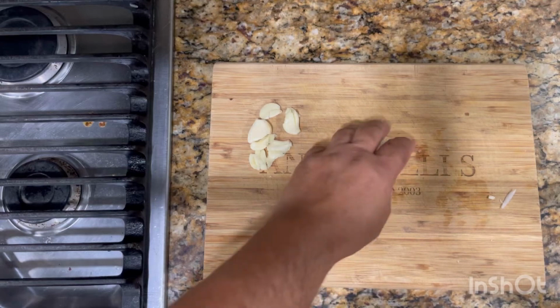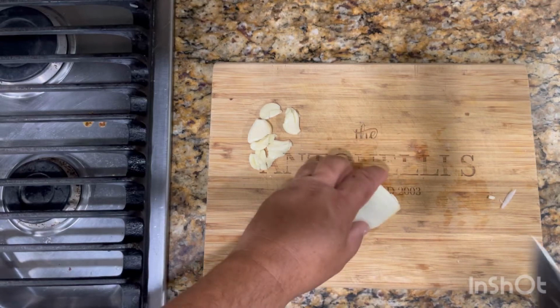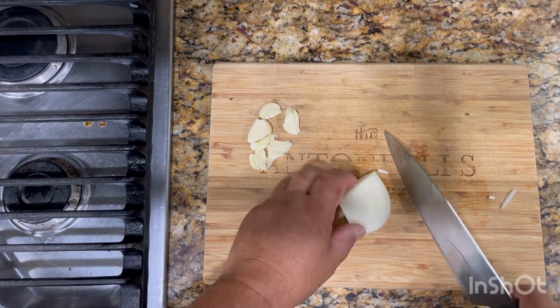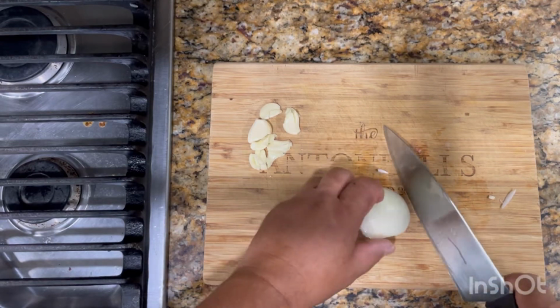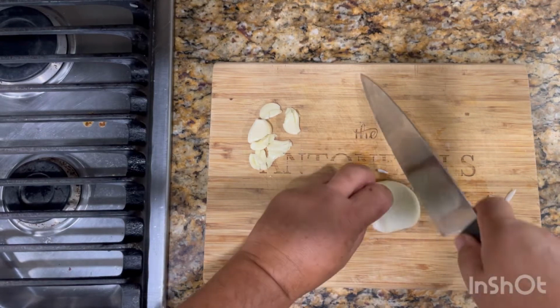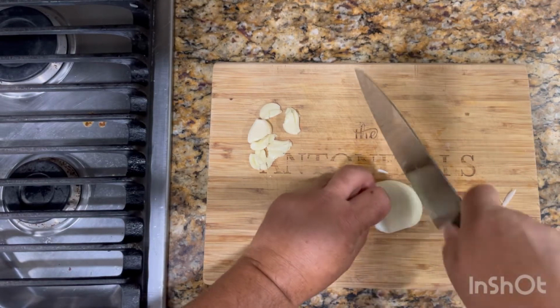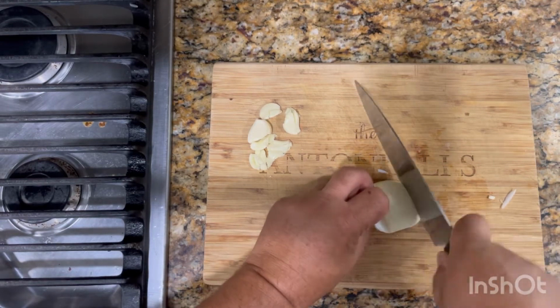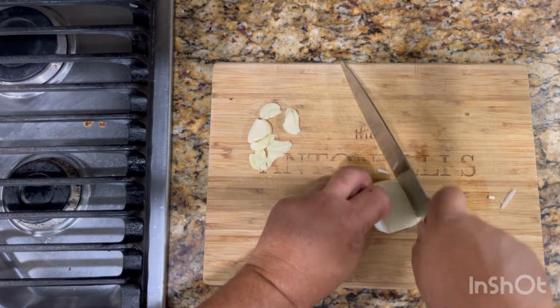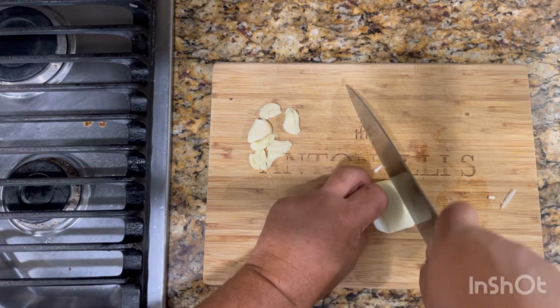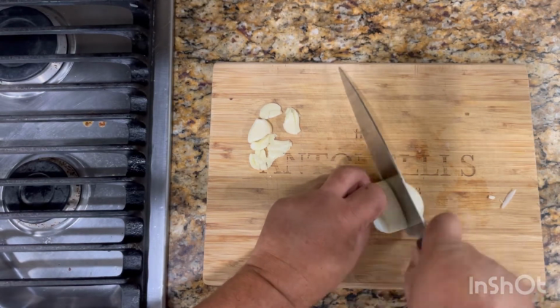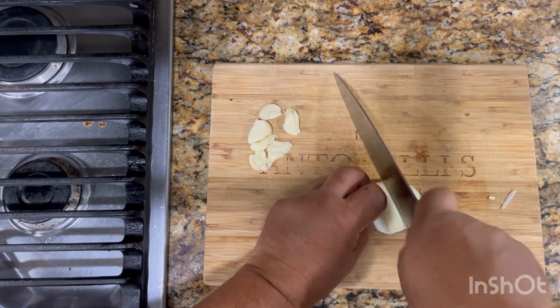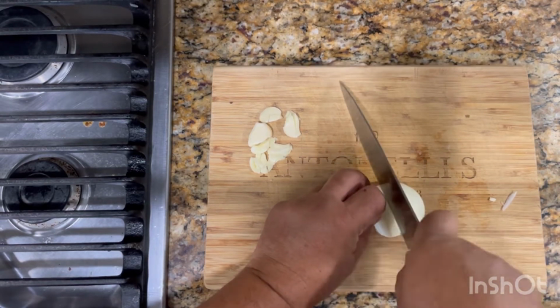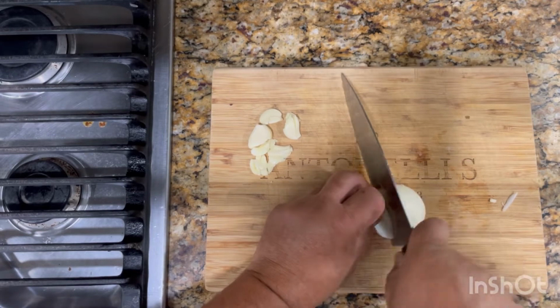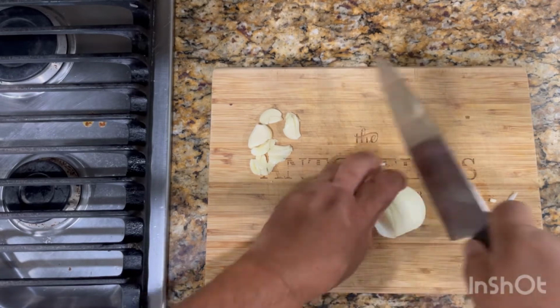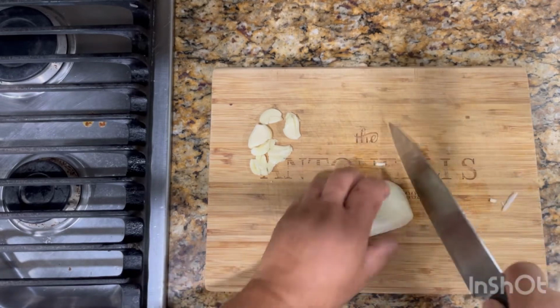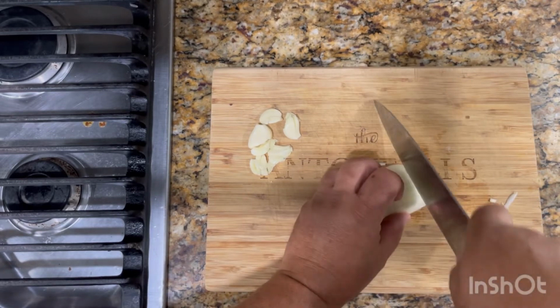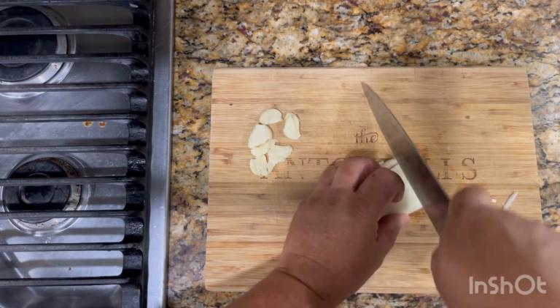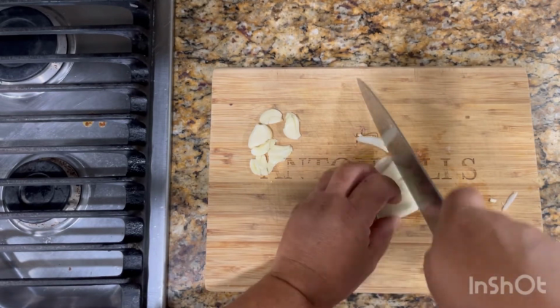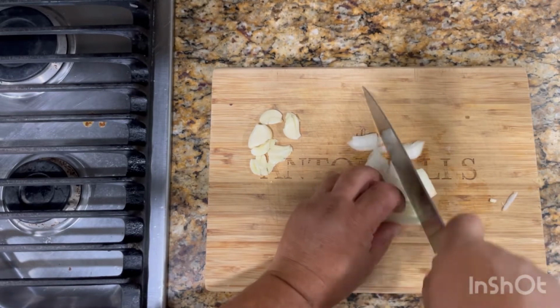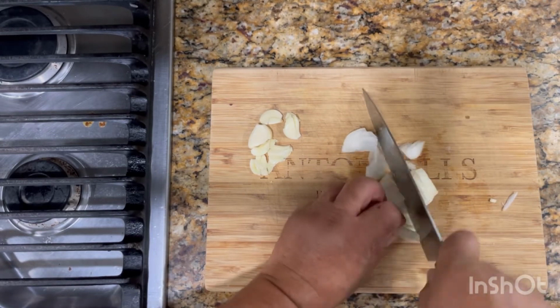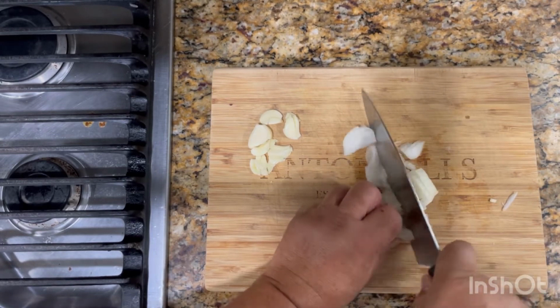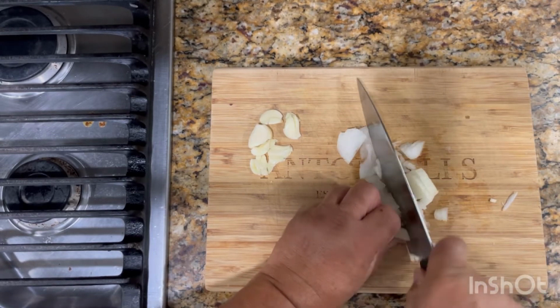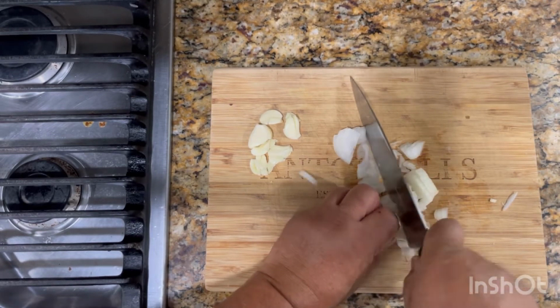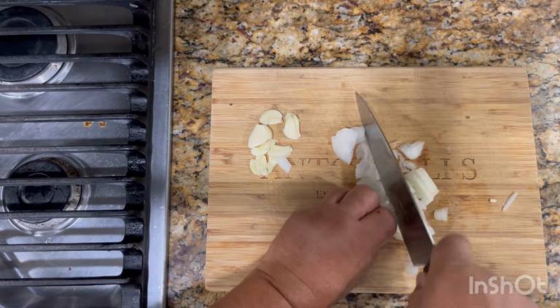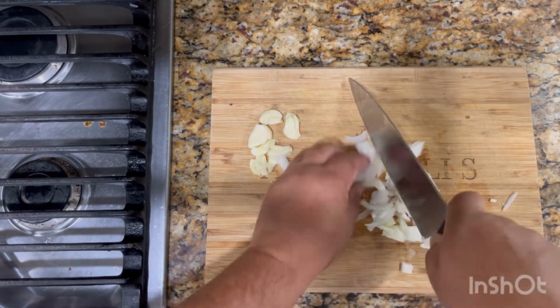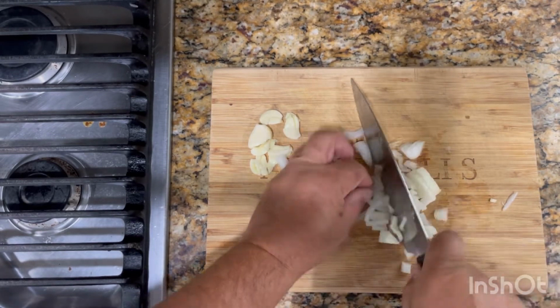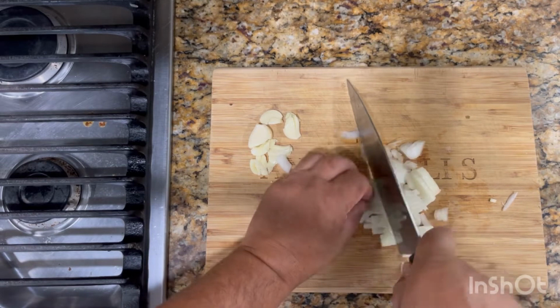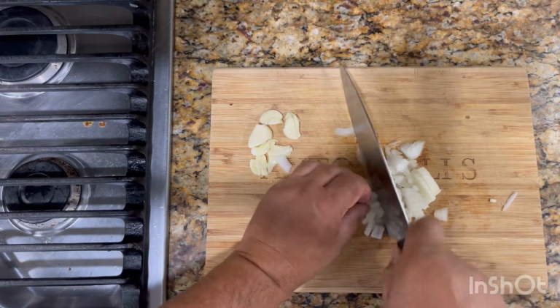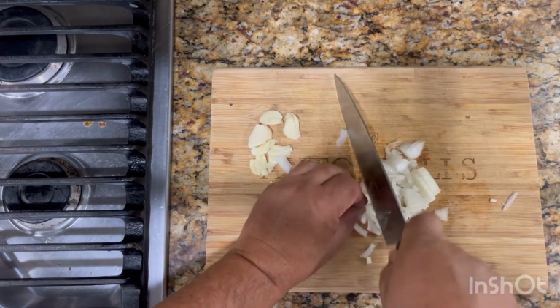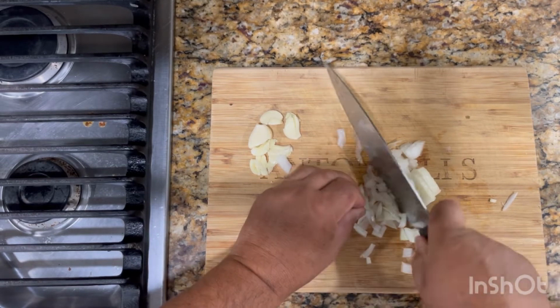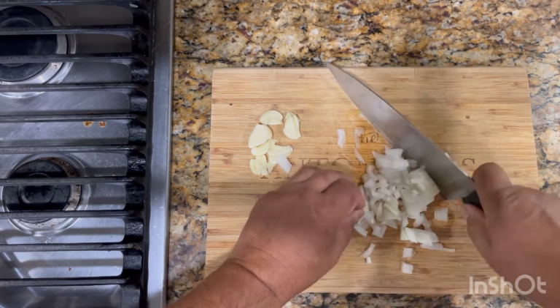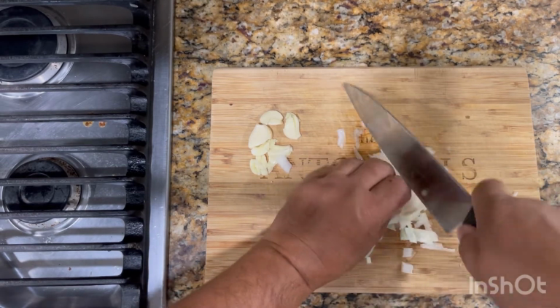Hi folks, today we're going to make some lobster tail. I'll have them grilled on the flat tops, accompanied with asparagus and potatoes. Right now I'm just chopping some onions and garlic, so stay tuned.